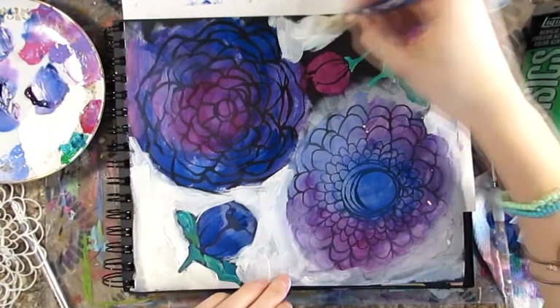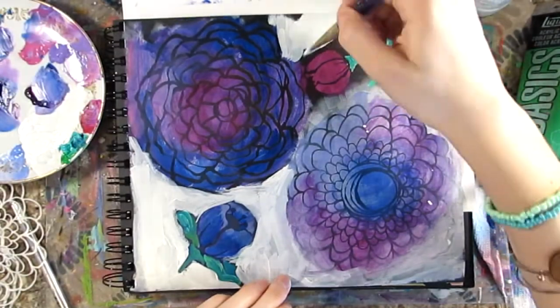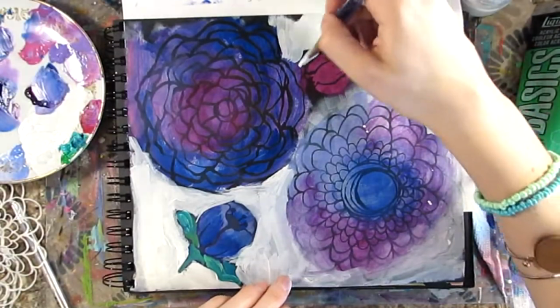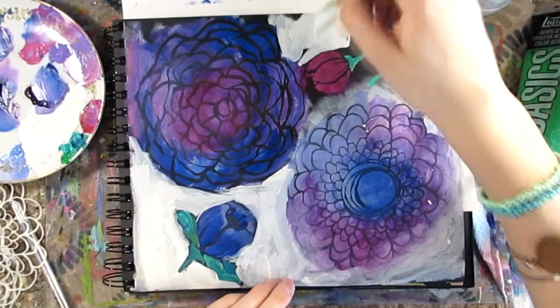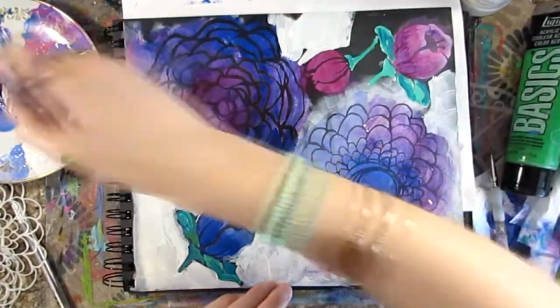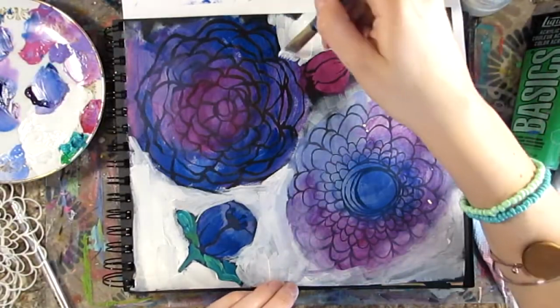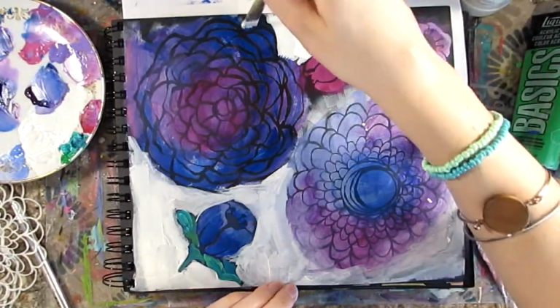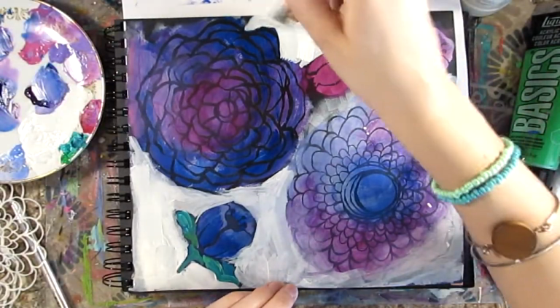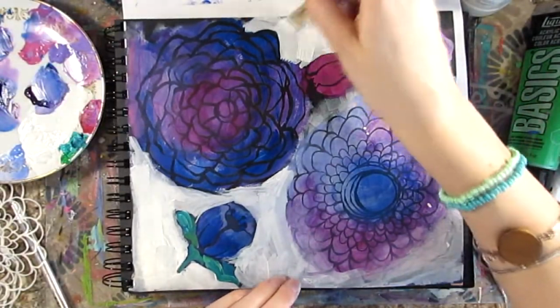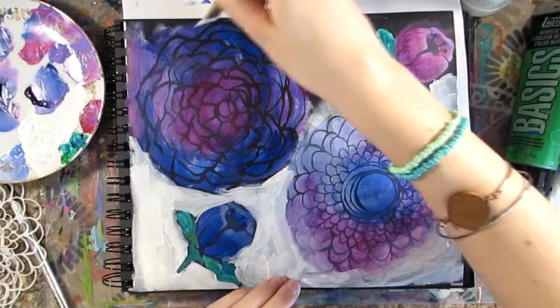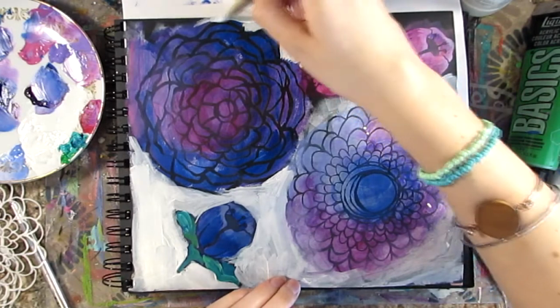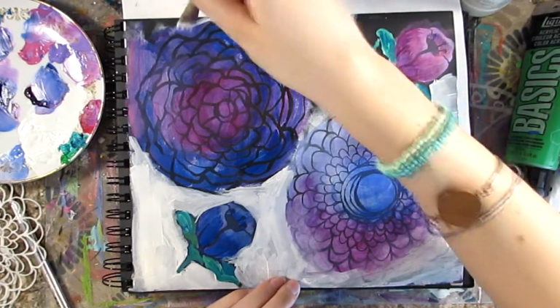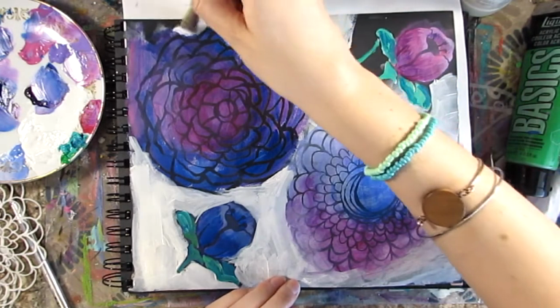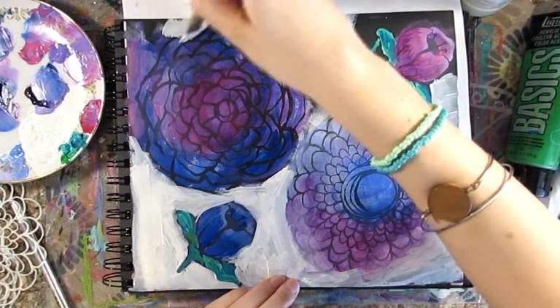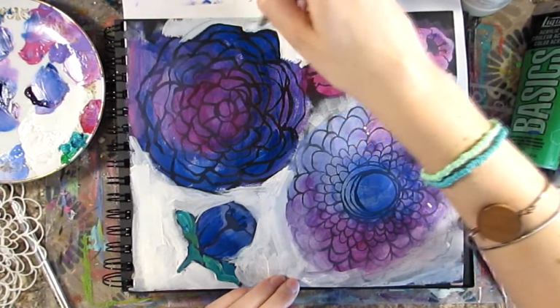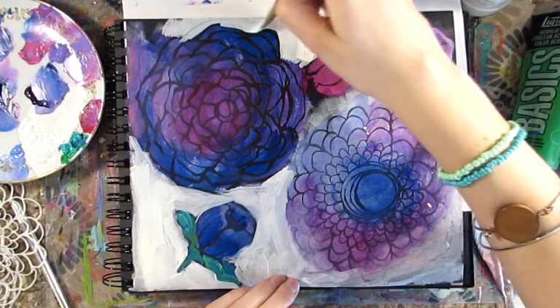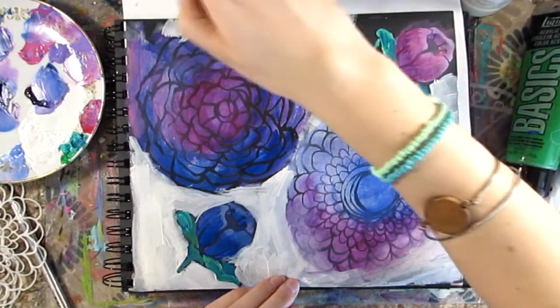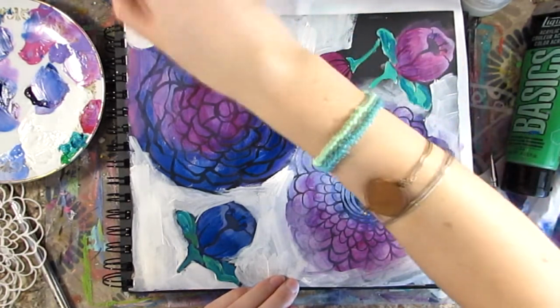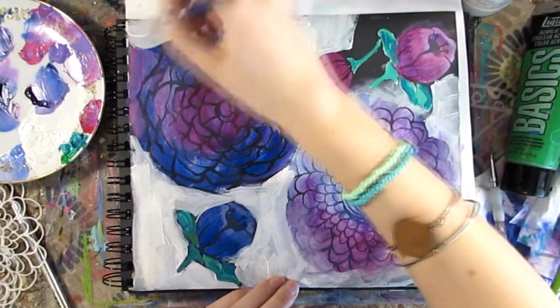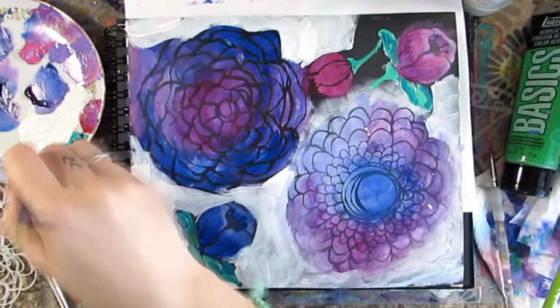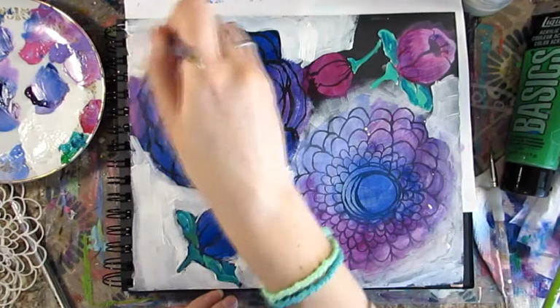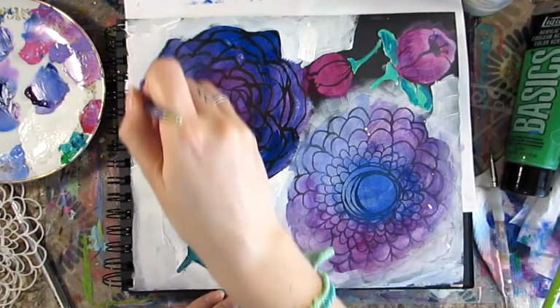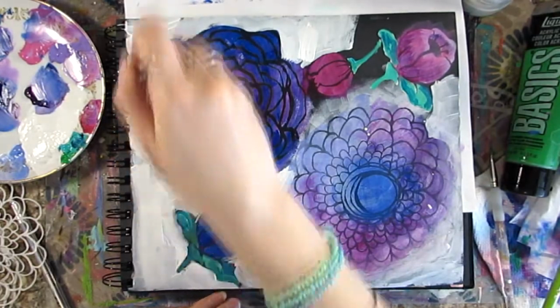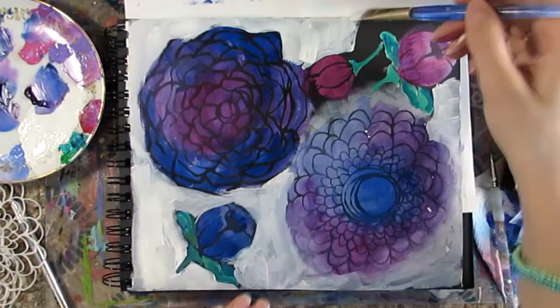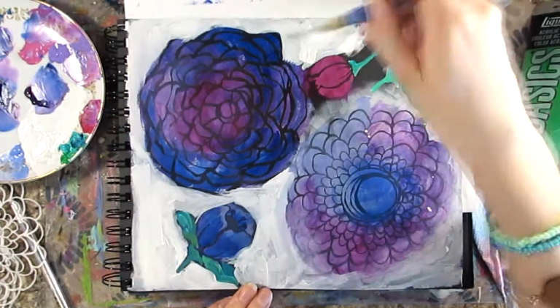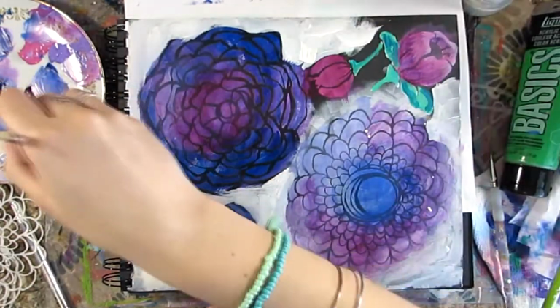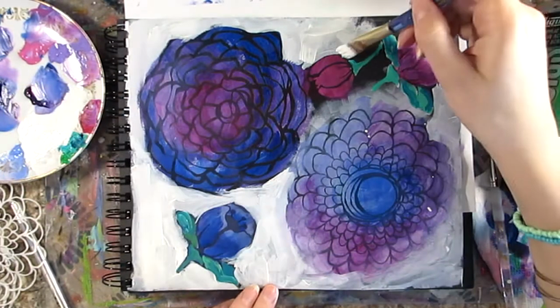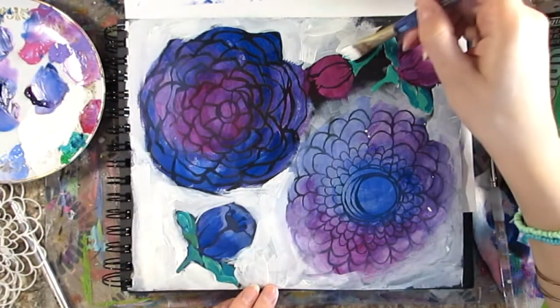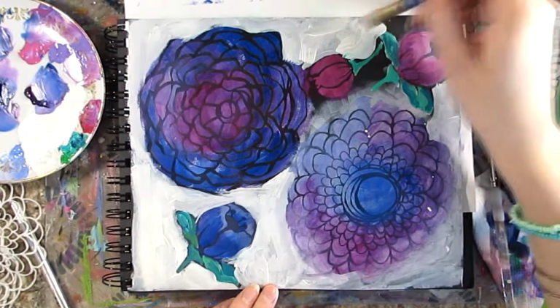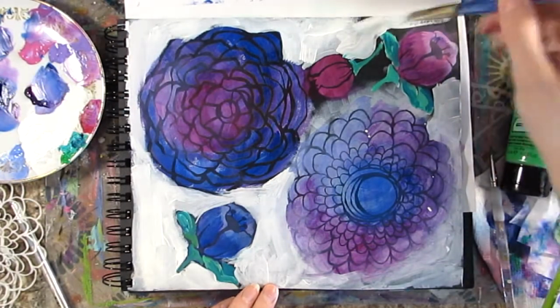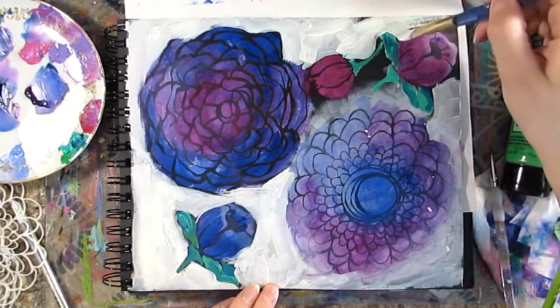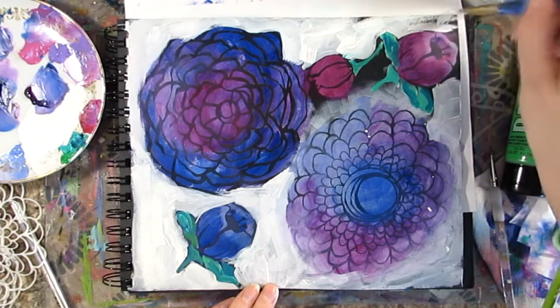At this point I still don't know what I want to do — I just know that I don't want it to be on a black background and I want more color to the page. I'm doing a very messy layer of gesso, but I'm also not worried about how thick it's going on; some spots are thicker than others.